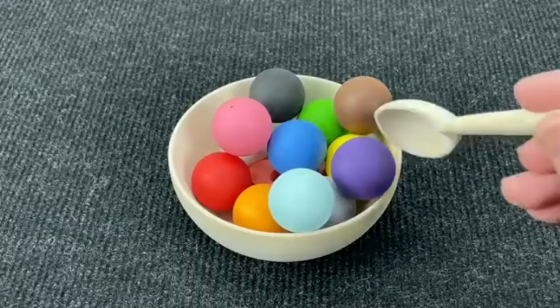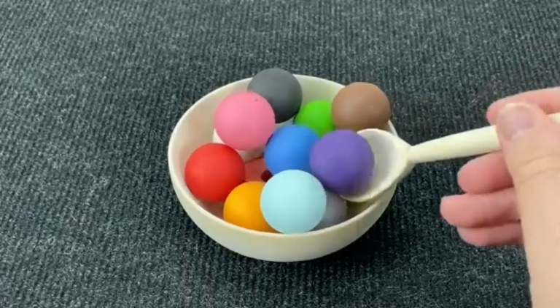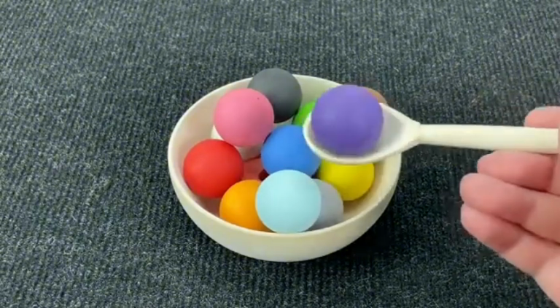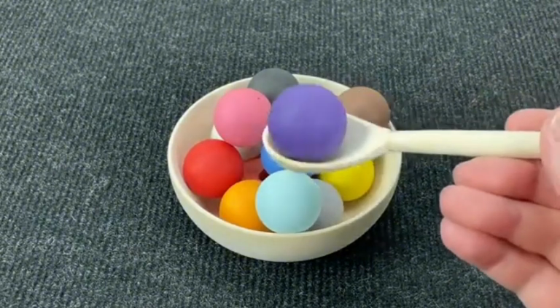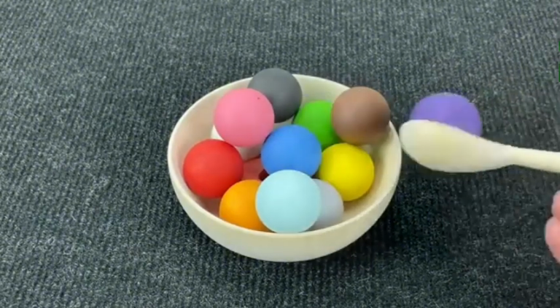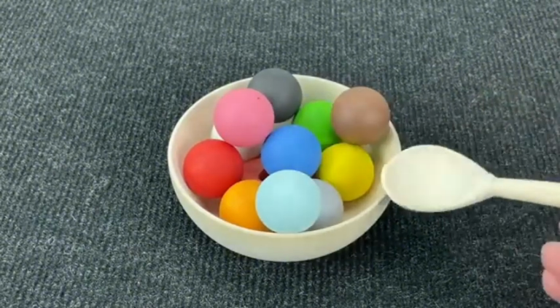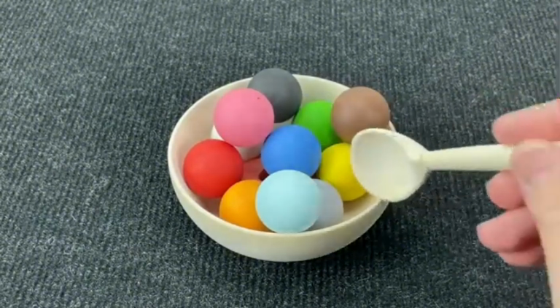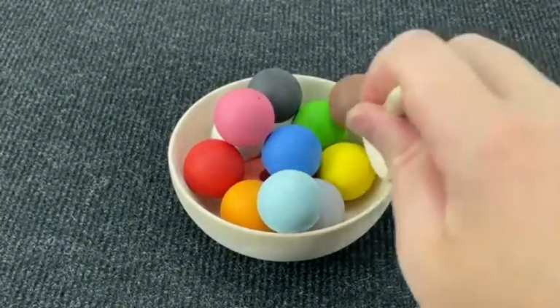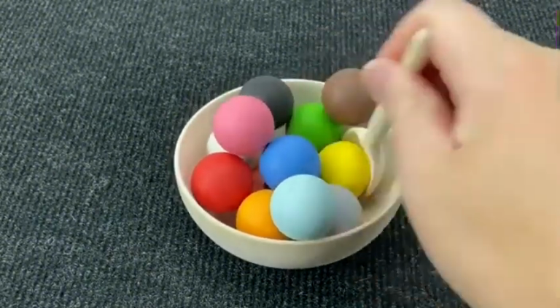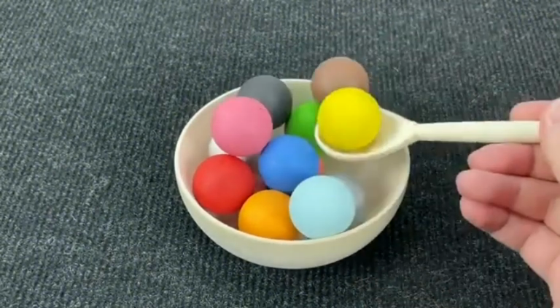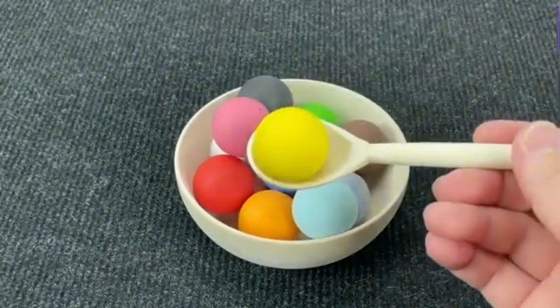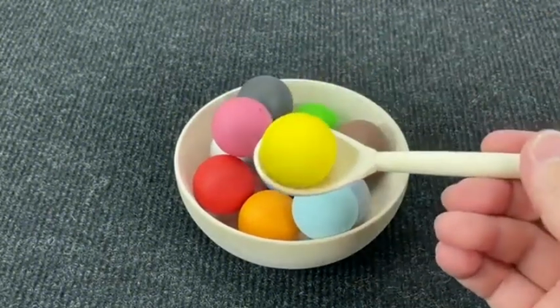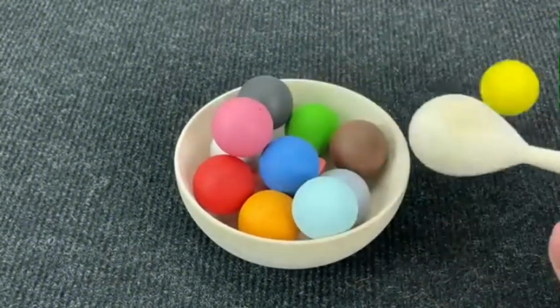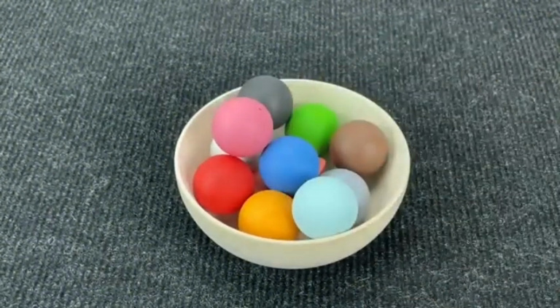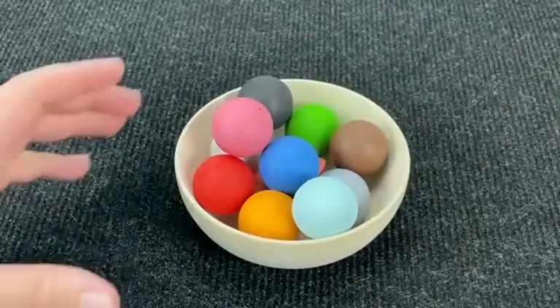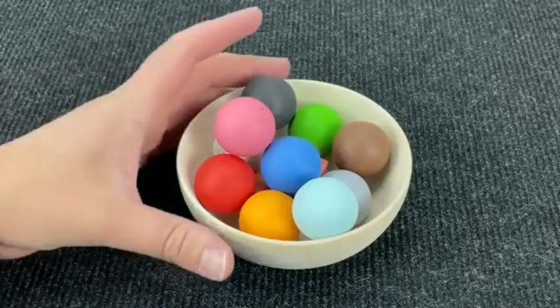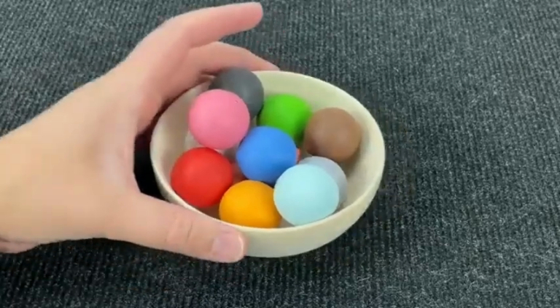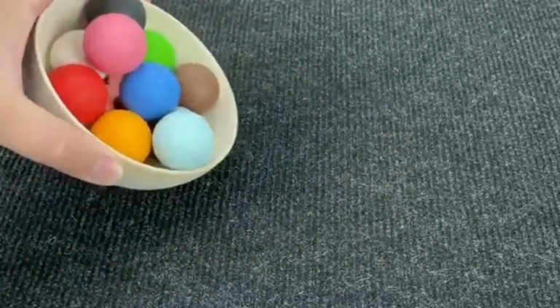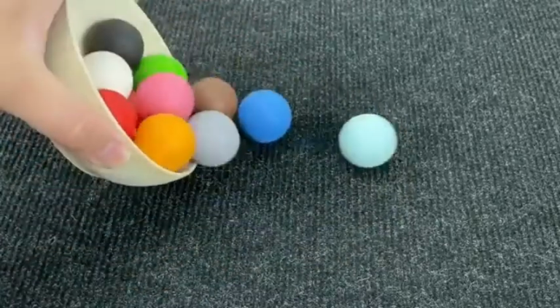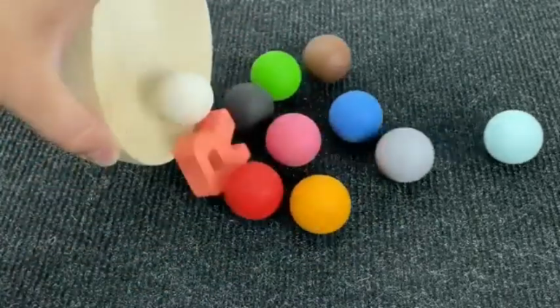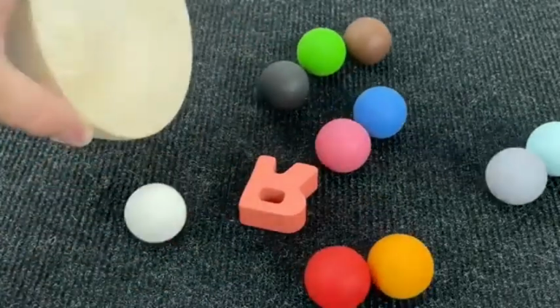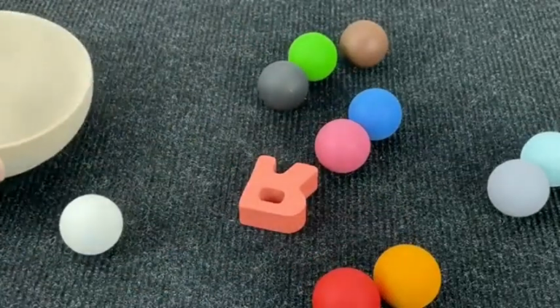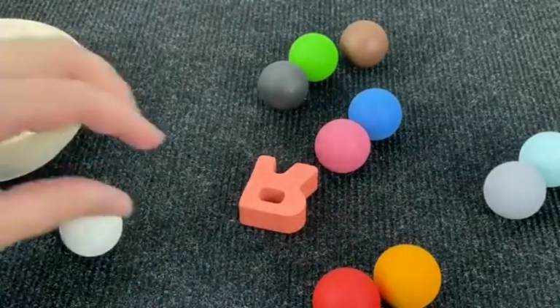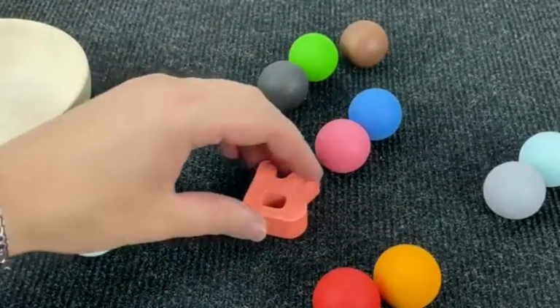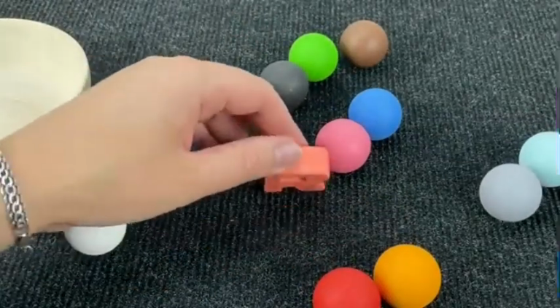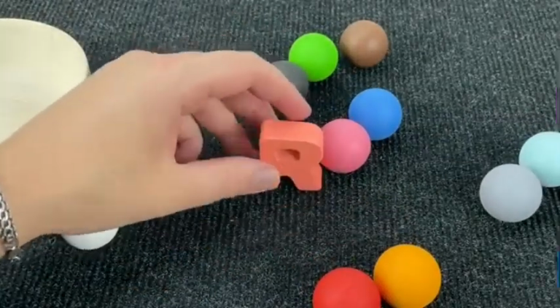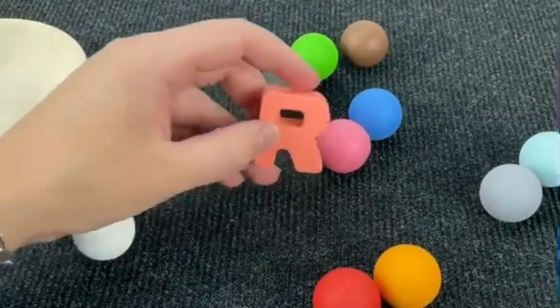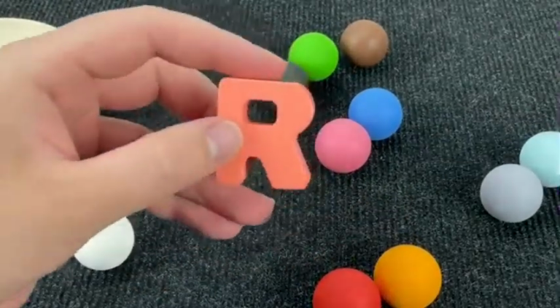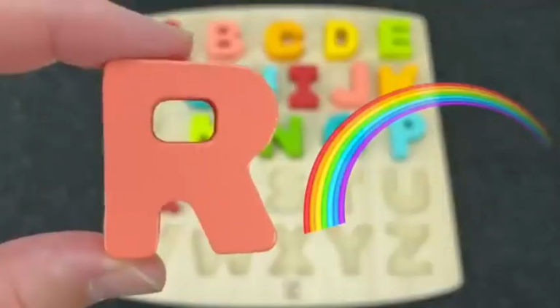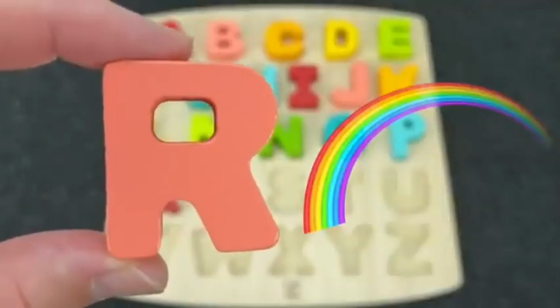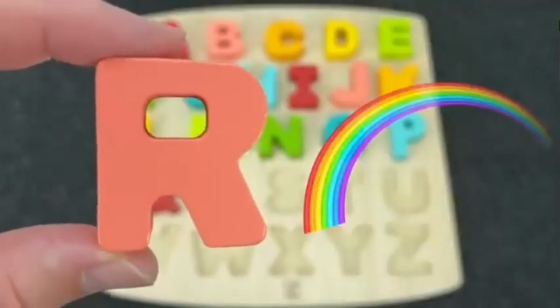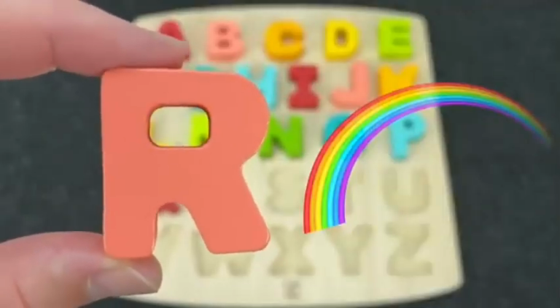And now we have colored balls. Let's find the next letter. Hmm. Let's make a little mess. Wow, I see! It's the letter R. R is for Rainbow.